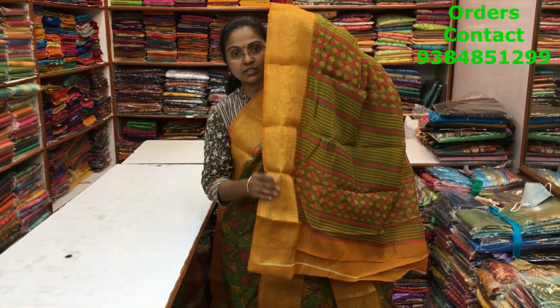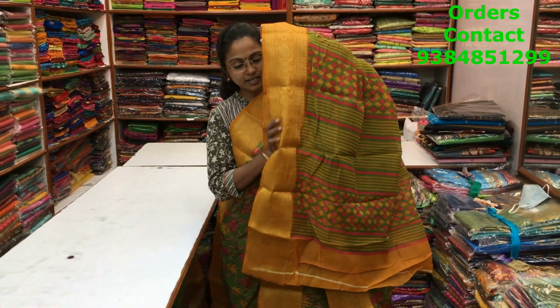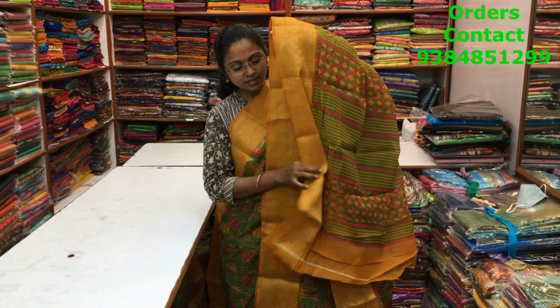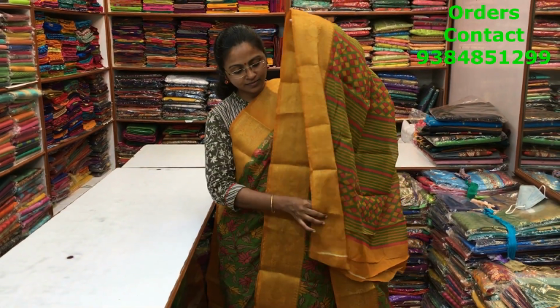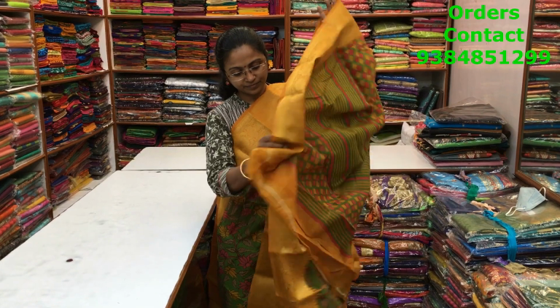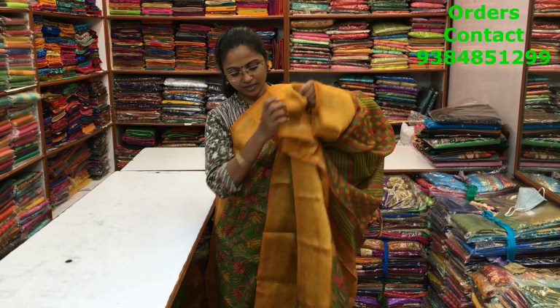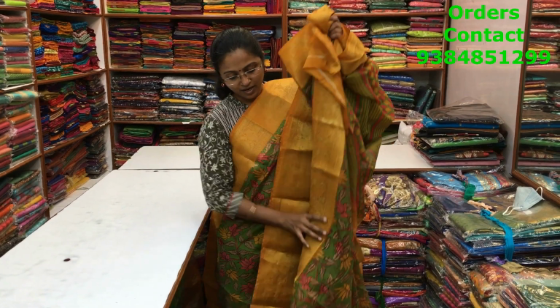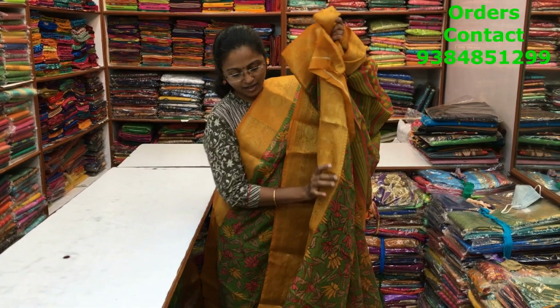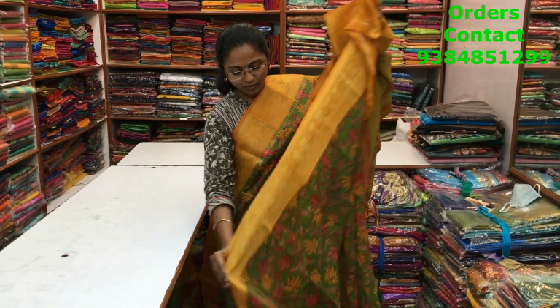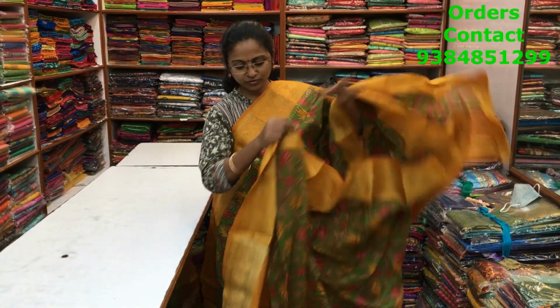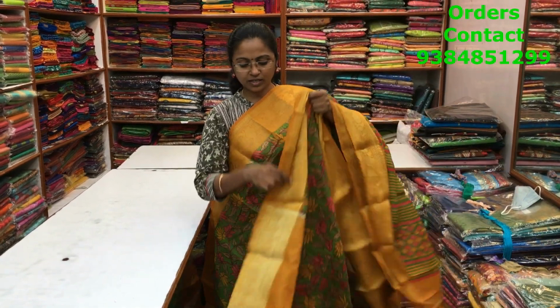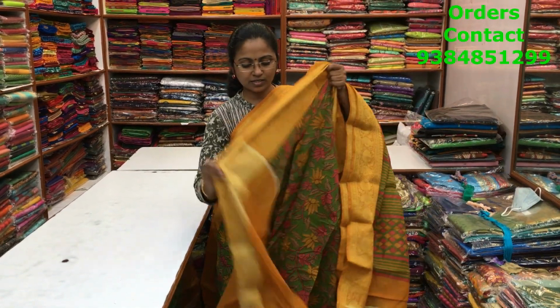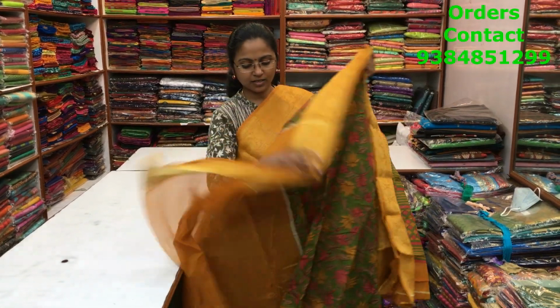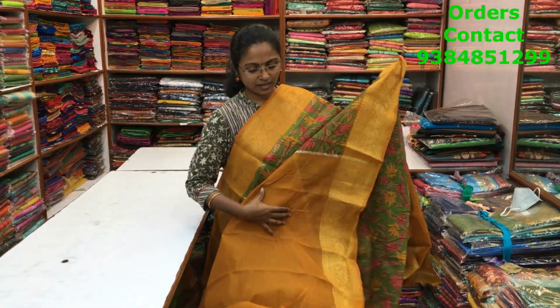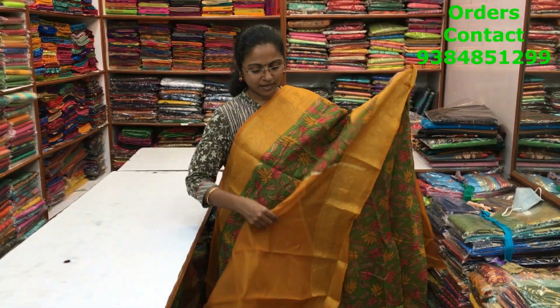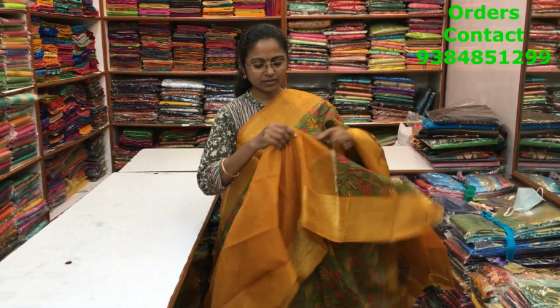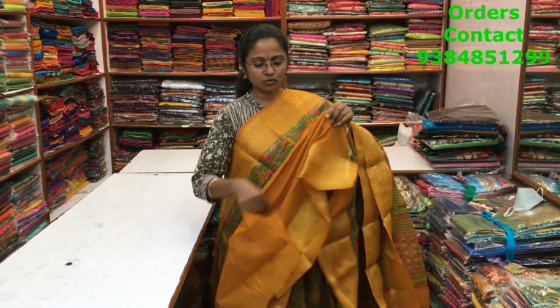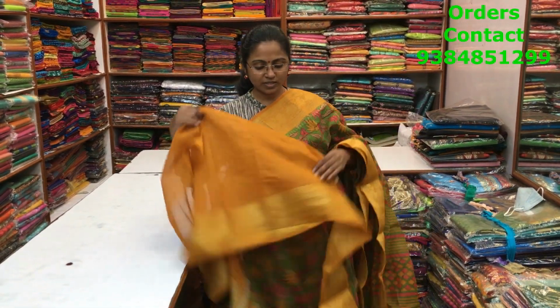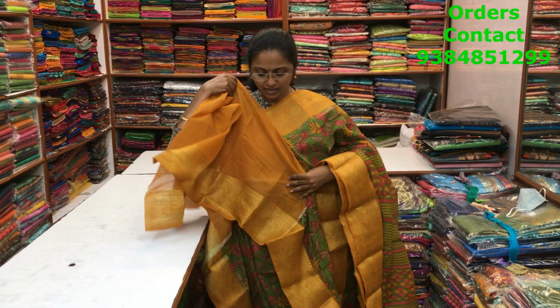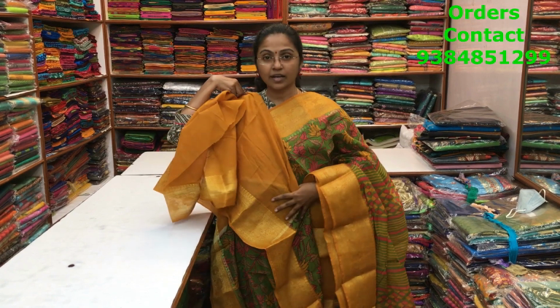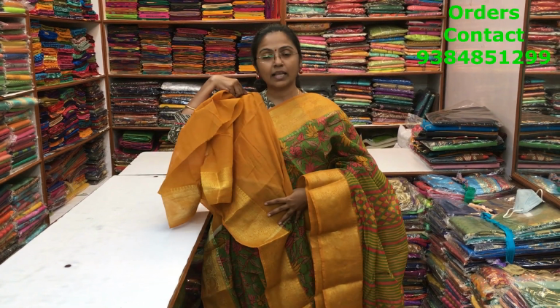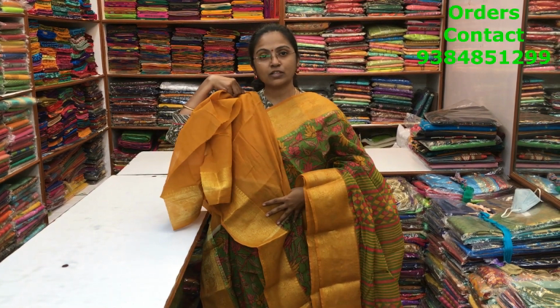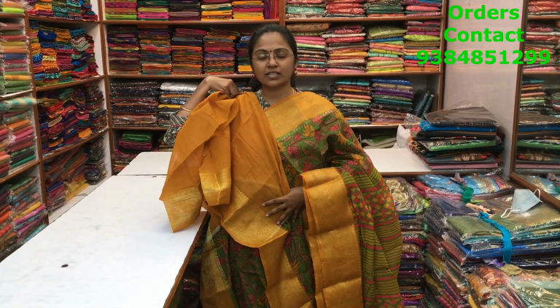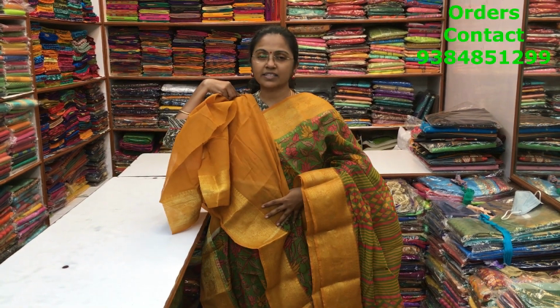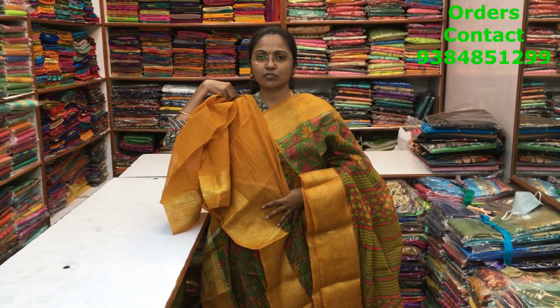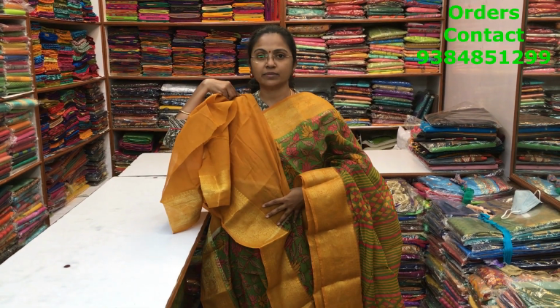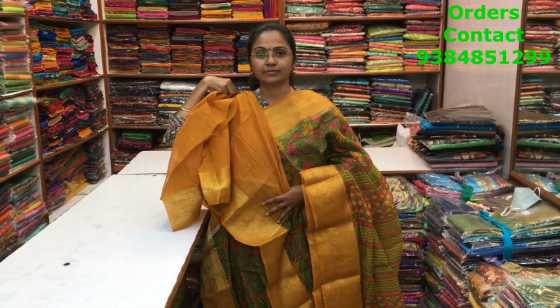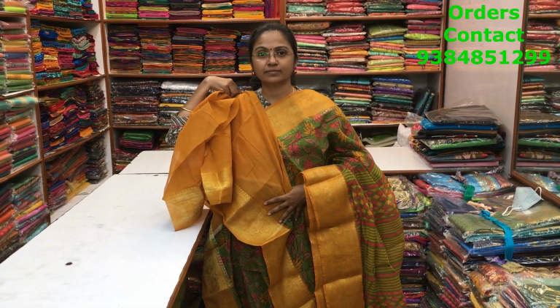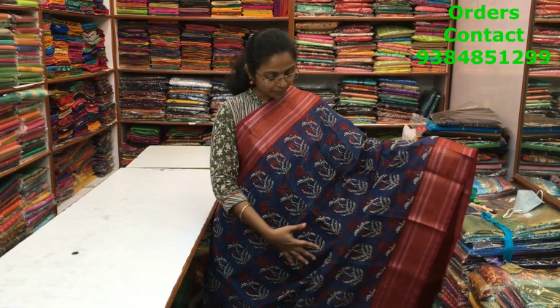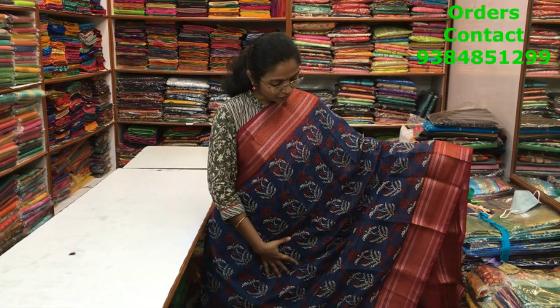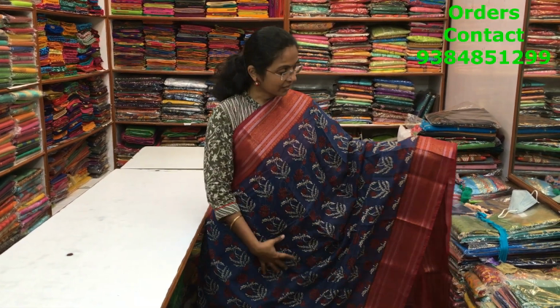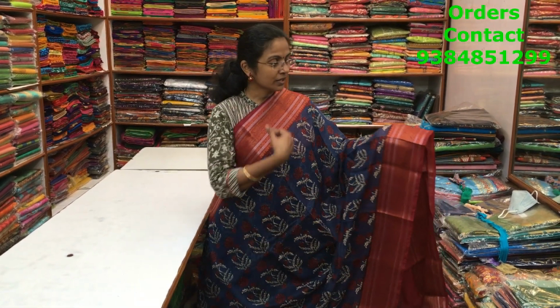A nice green with mustard shade combination chanderi saree with a very pretty baghru print running through the body of the saree. The blouse is in plain and the price of the saree is ₹850.